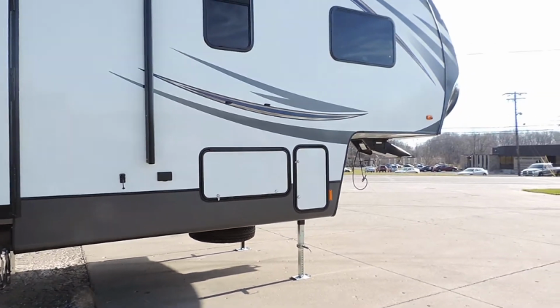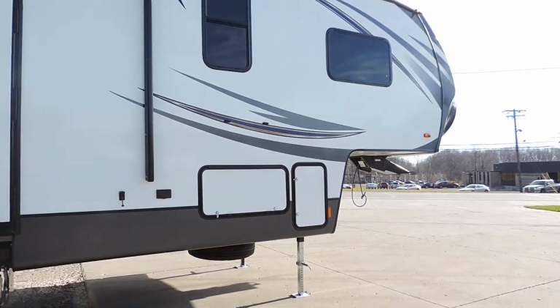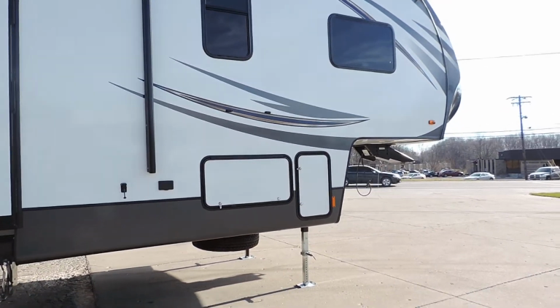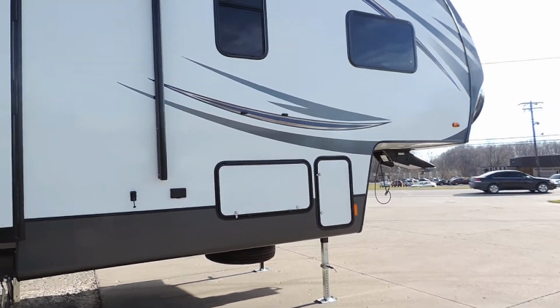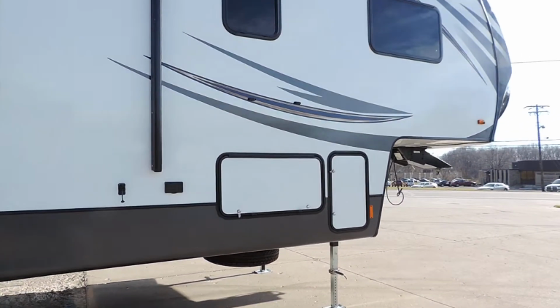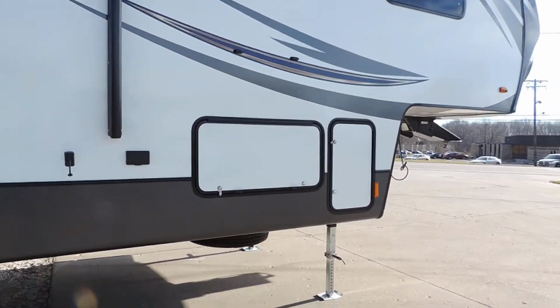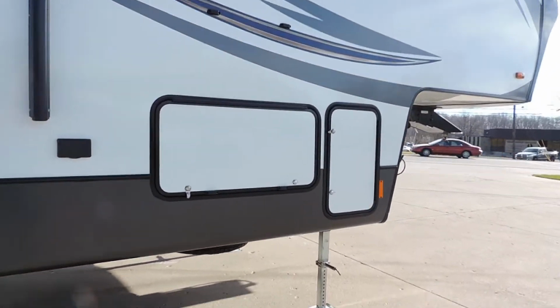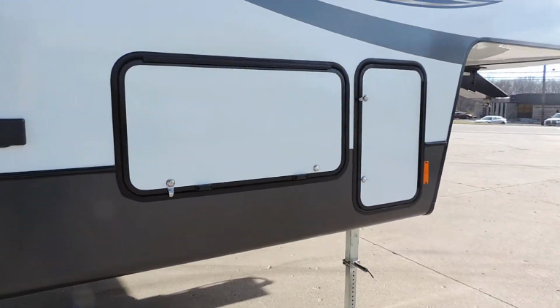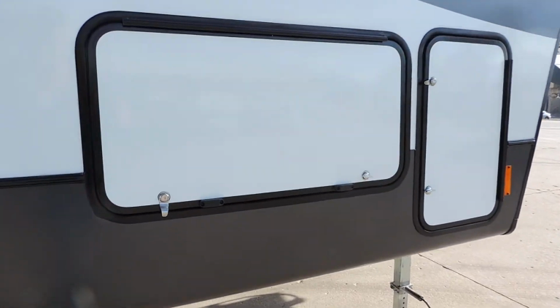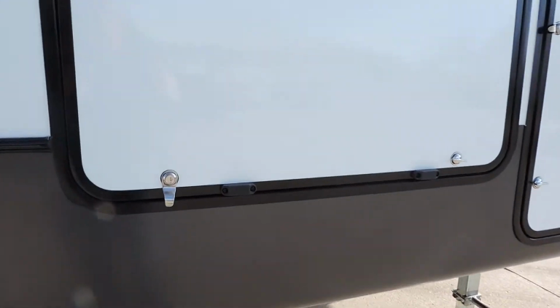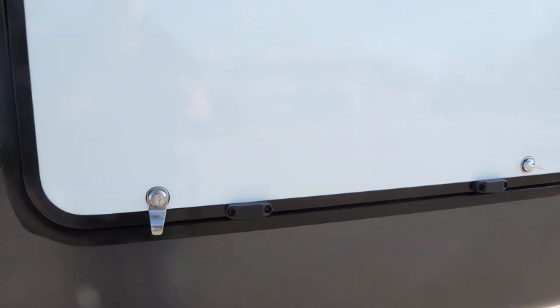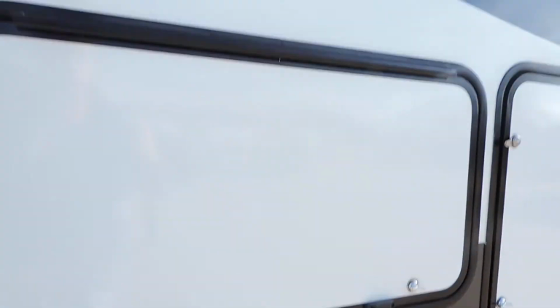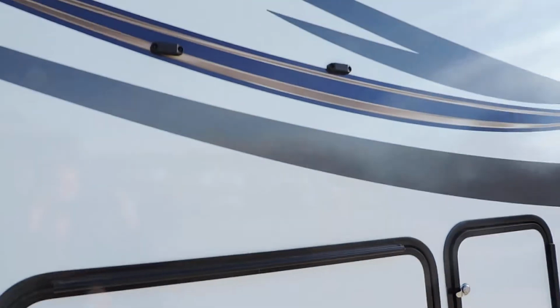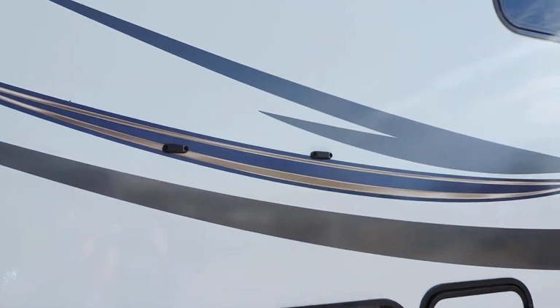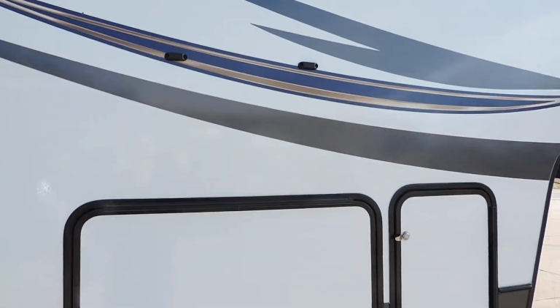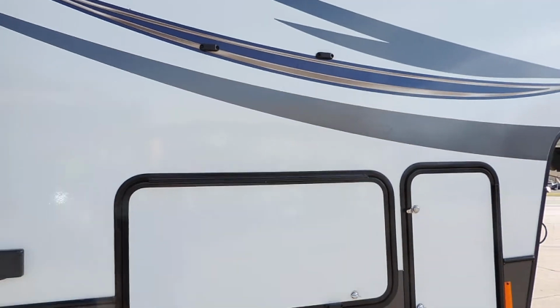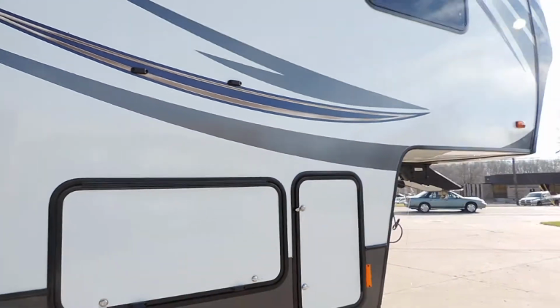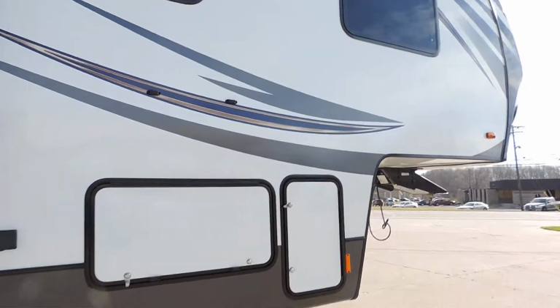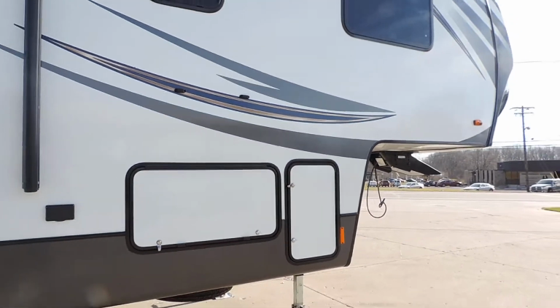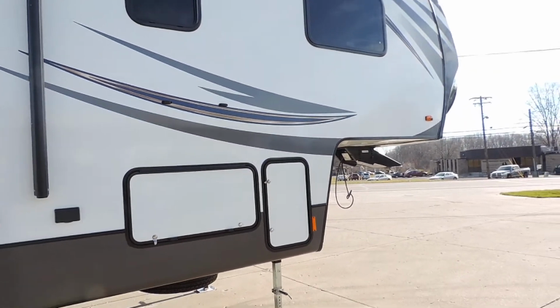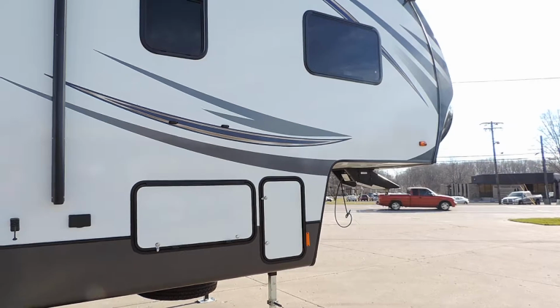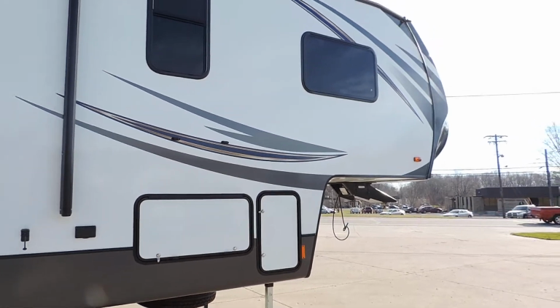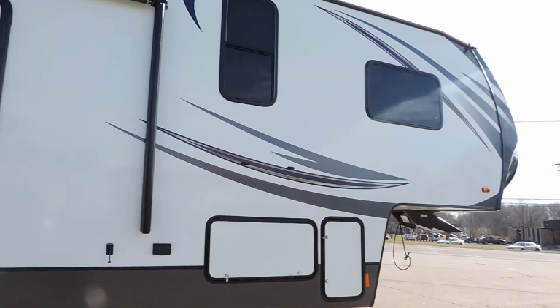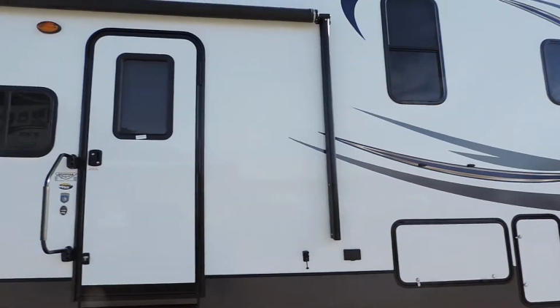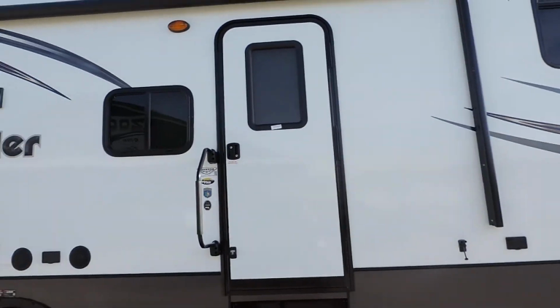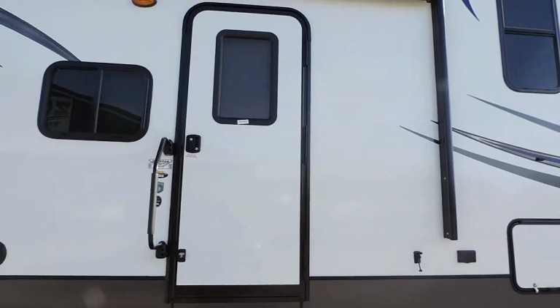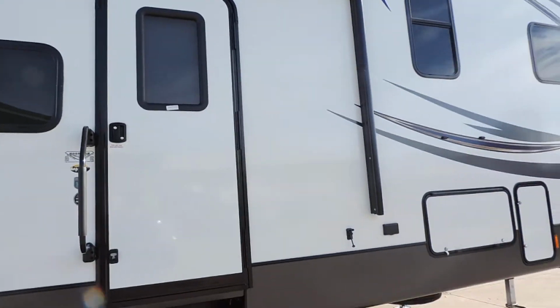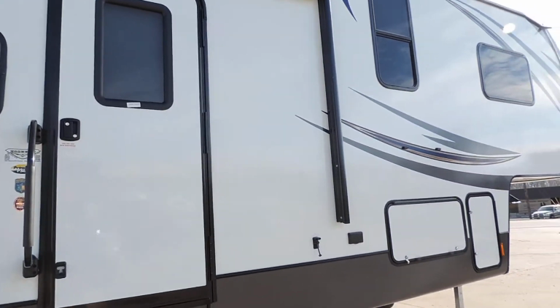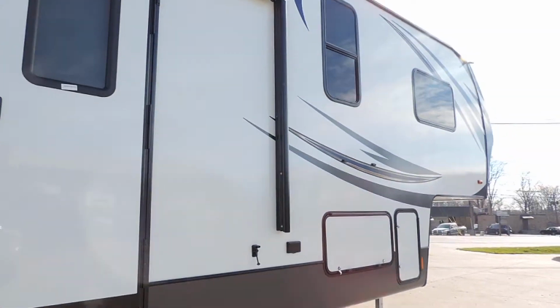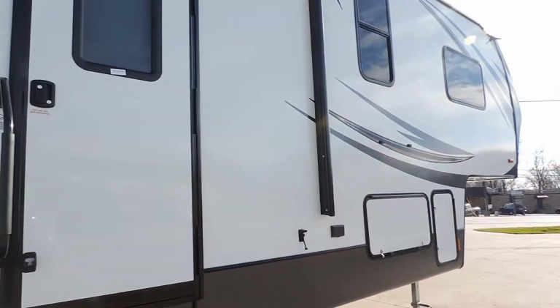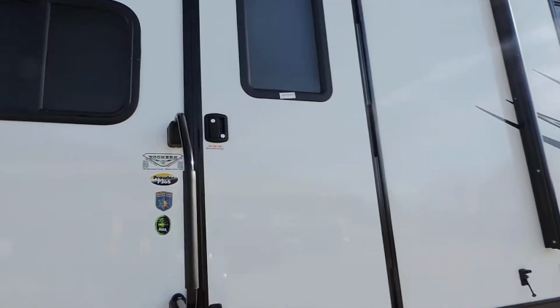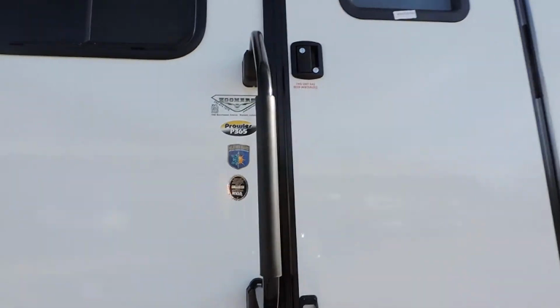Very, very nice. The doors have magnetic strips to hold them open for a hands-free system. 30 pound propane bottles. 39 feet in total length. Let's take a look inside.